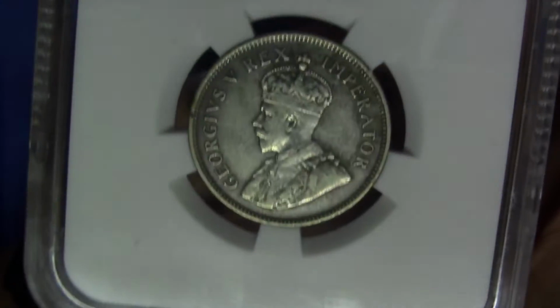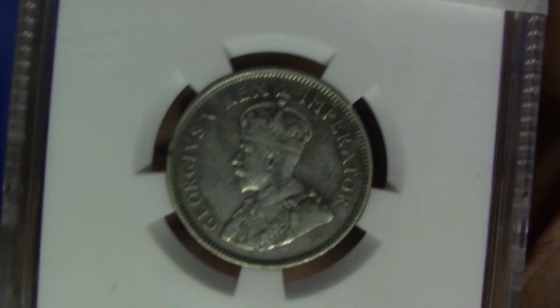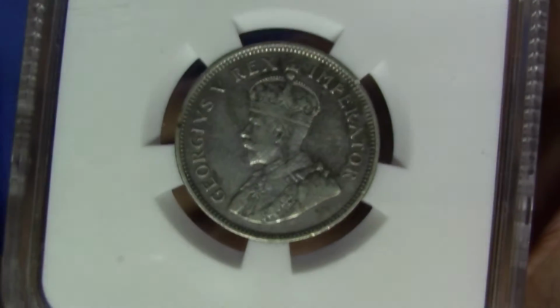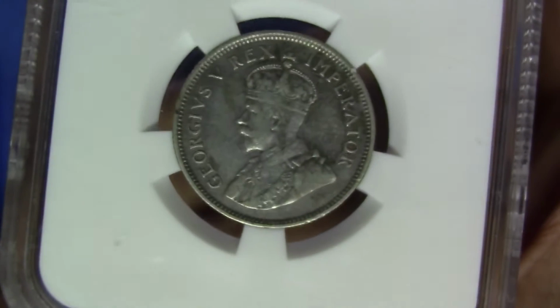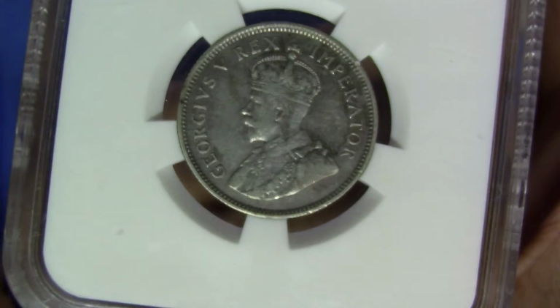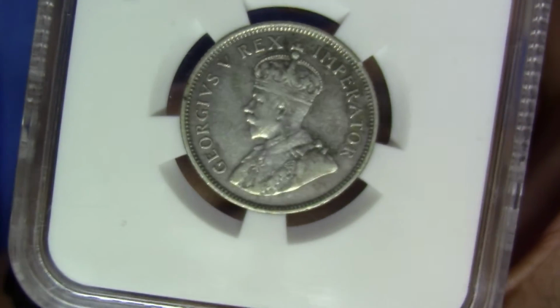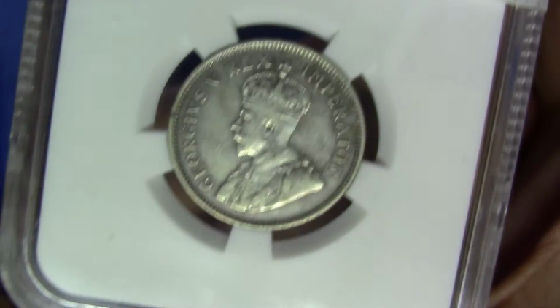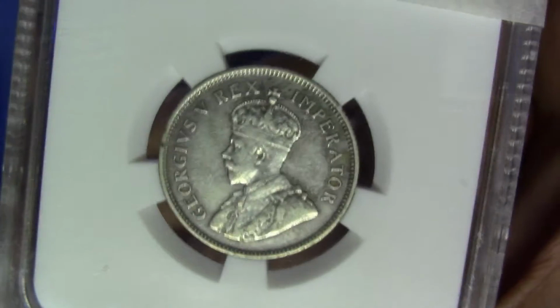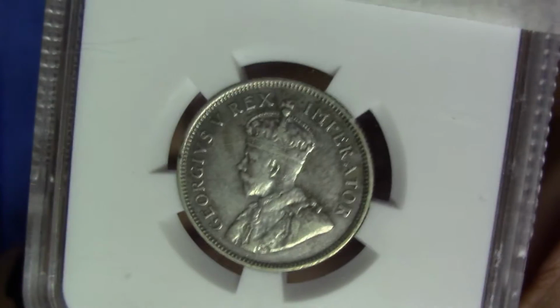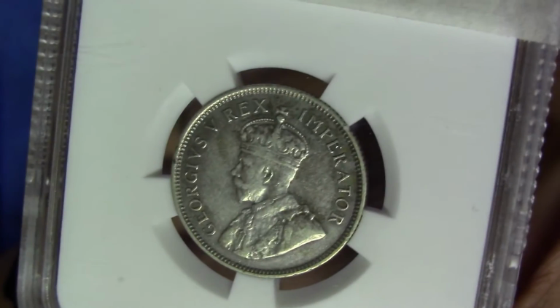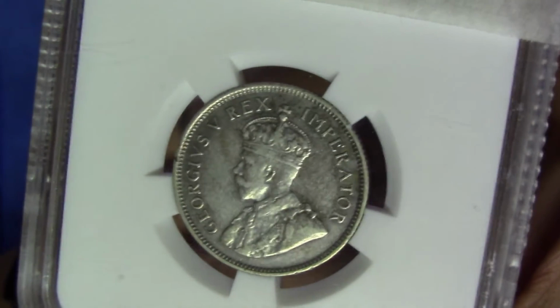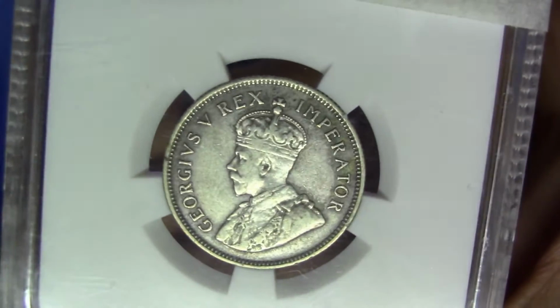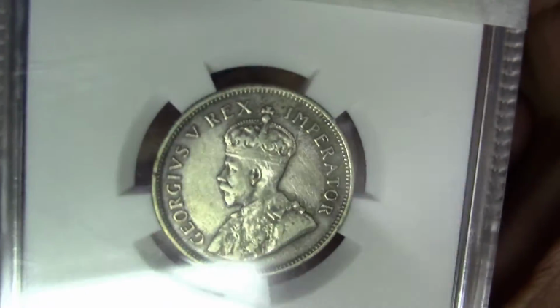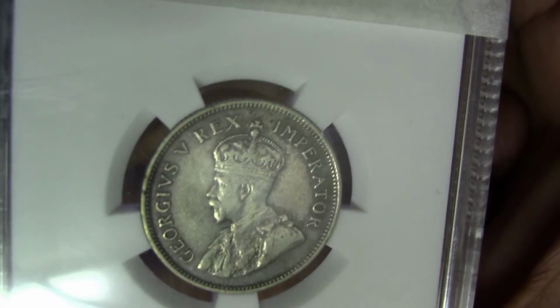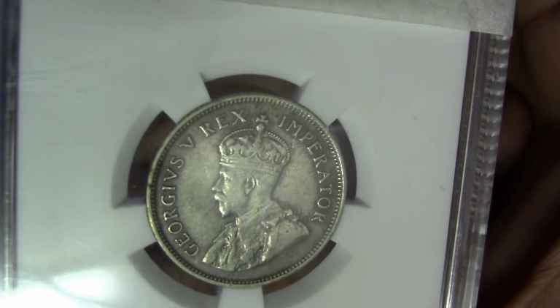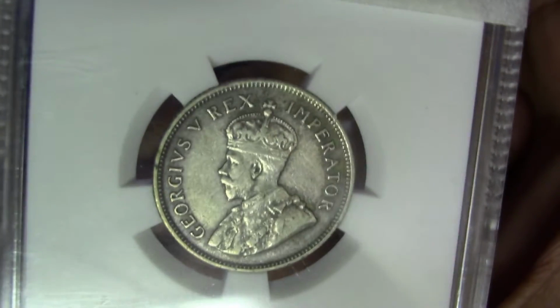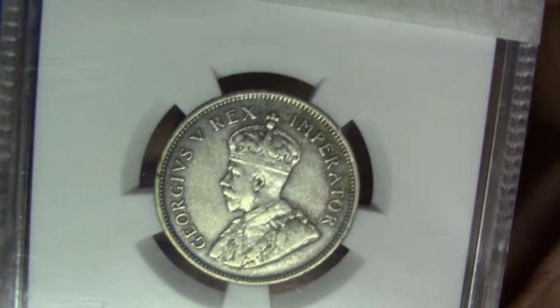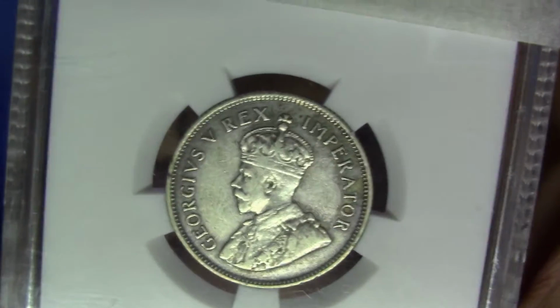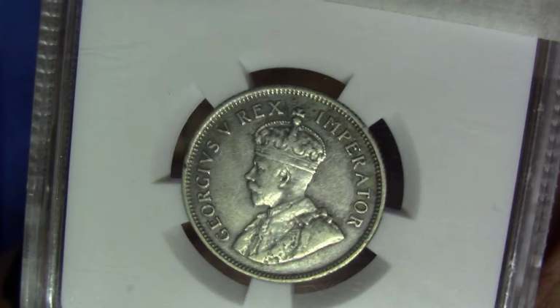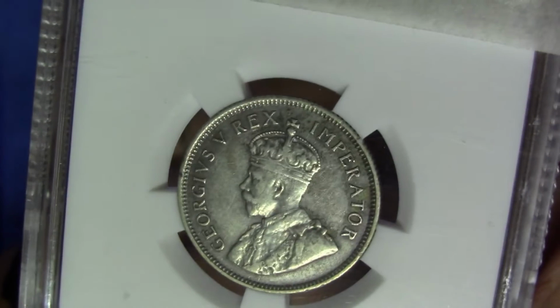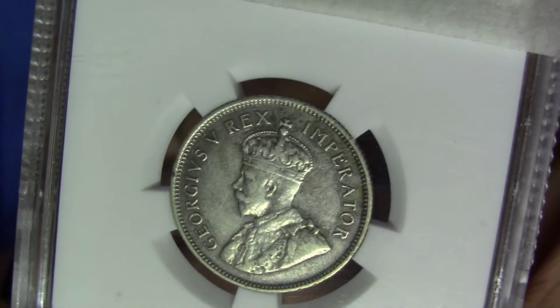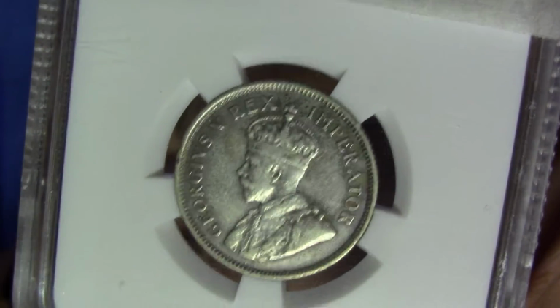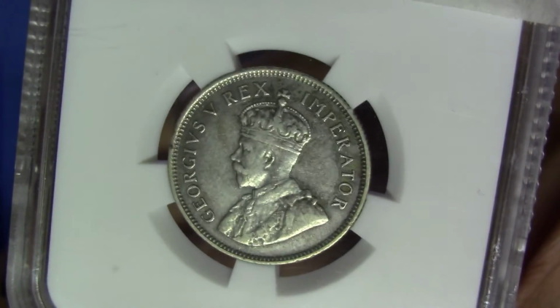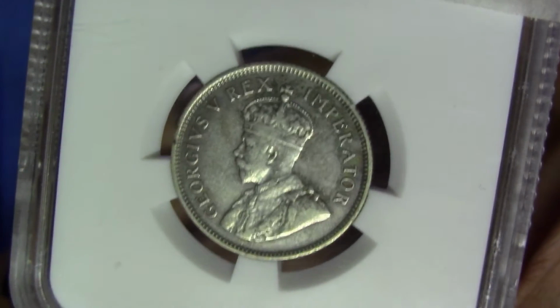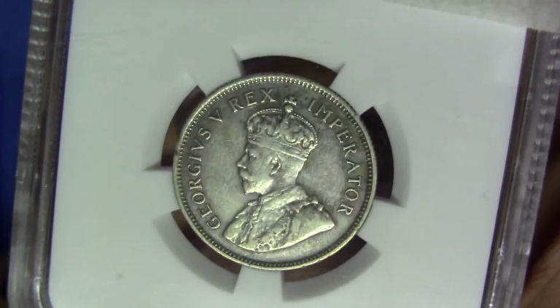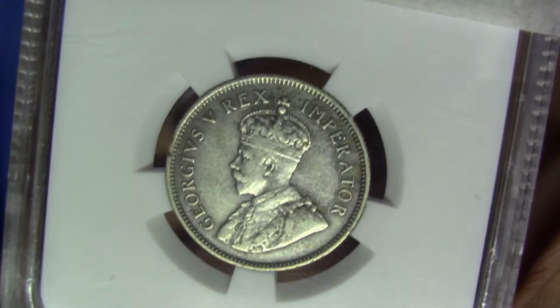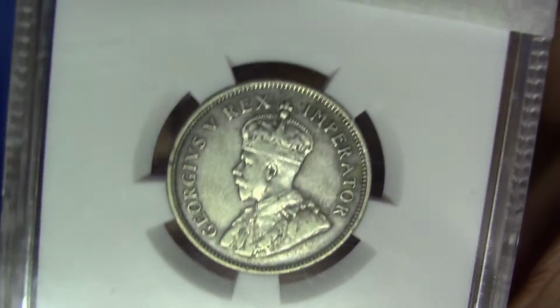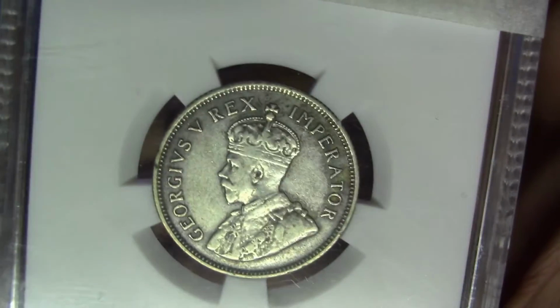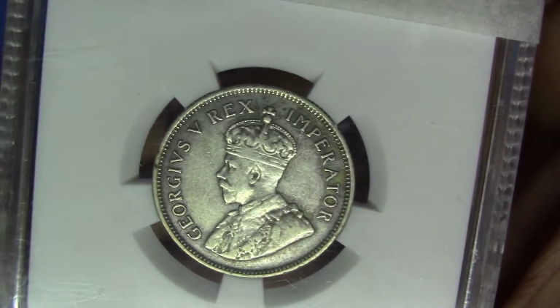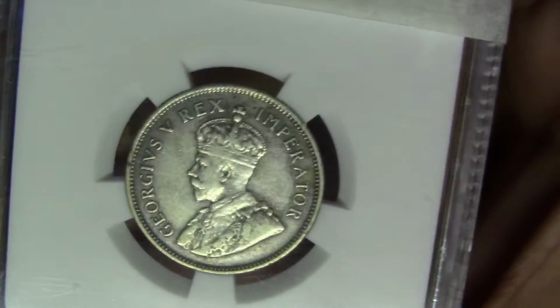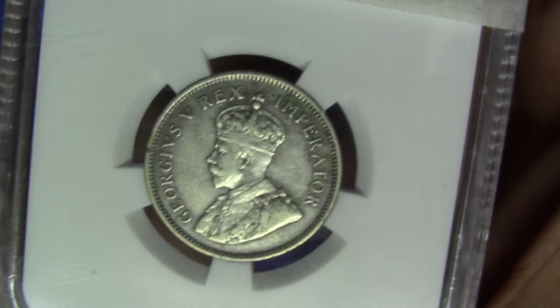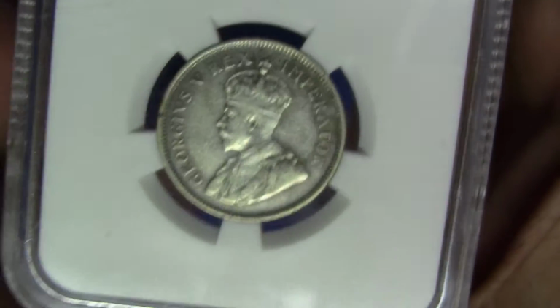Whose portrait is that? What does it say? Have a look at the legend. And lastly, what grade is this? Let's have a look at the reverse again.